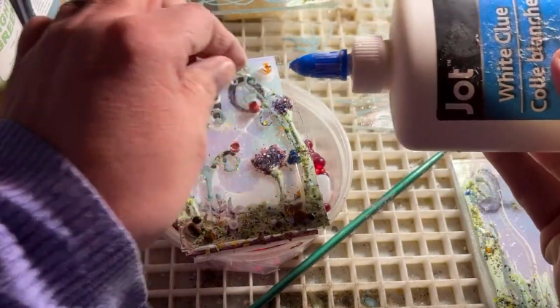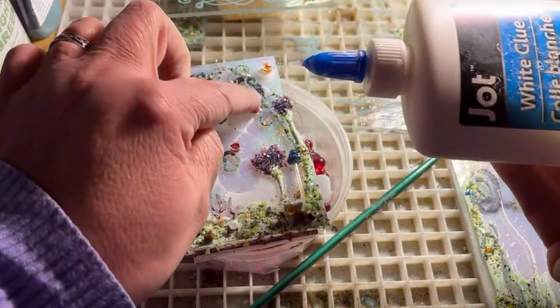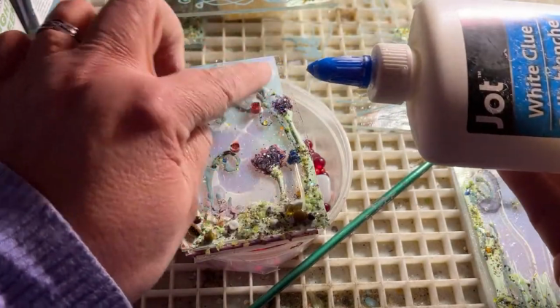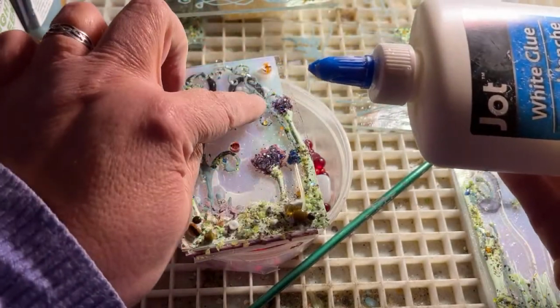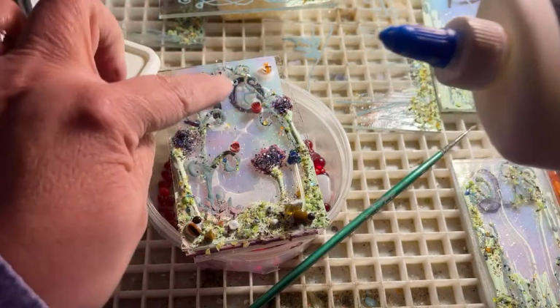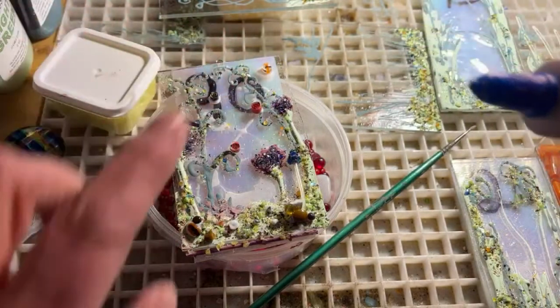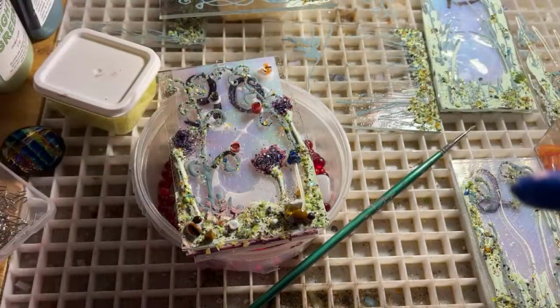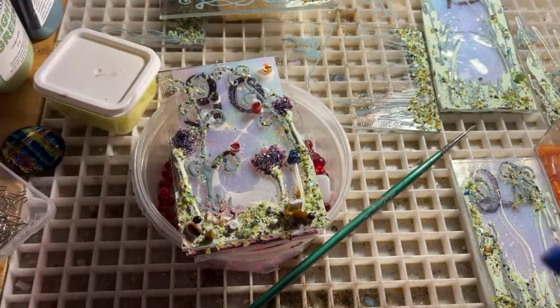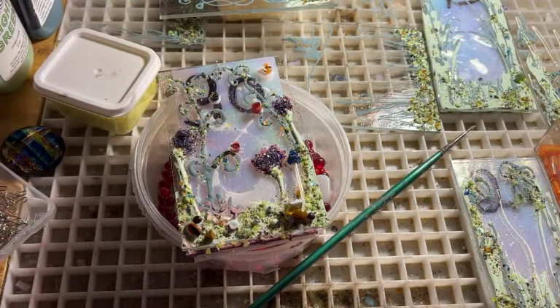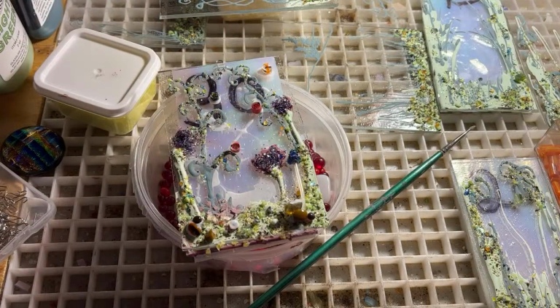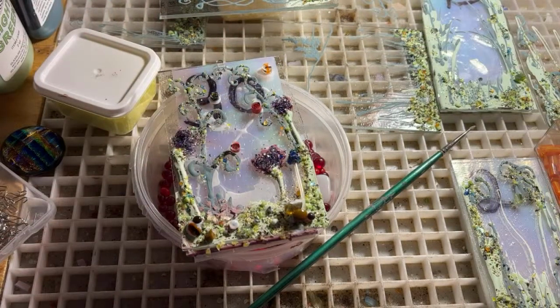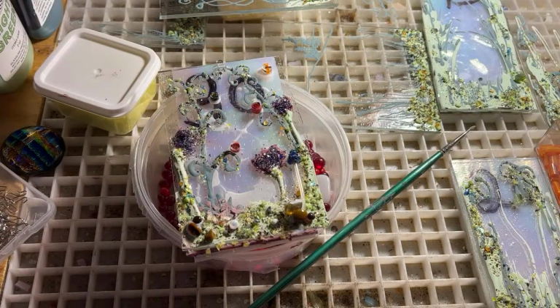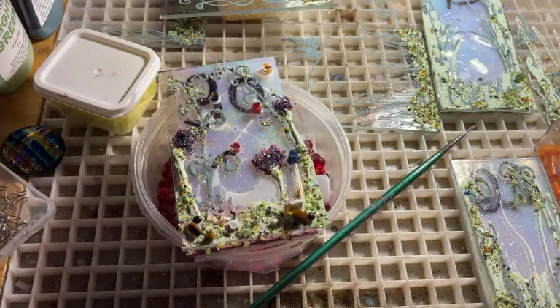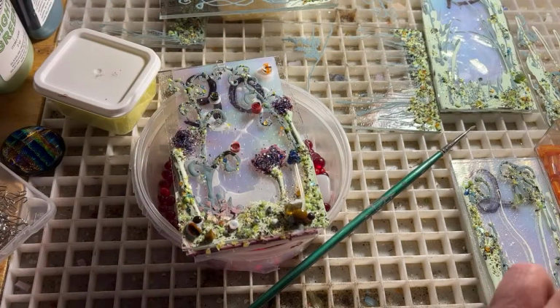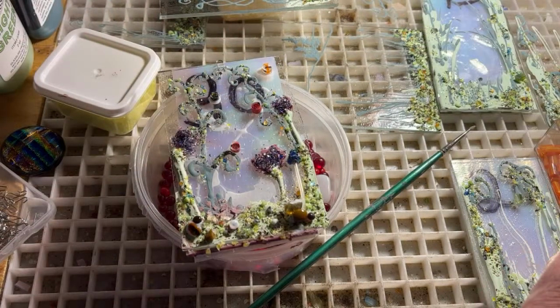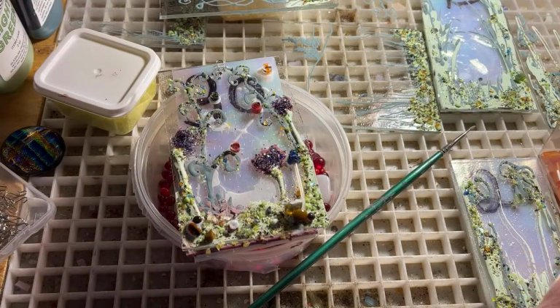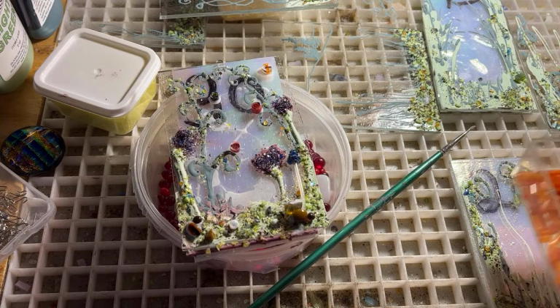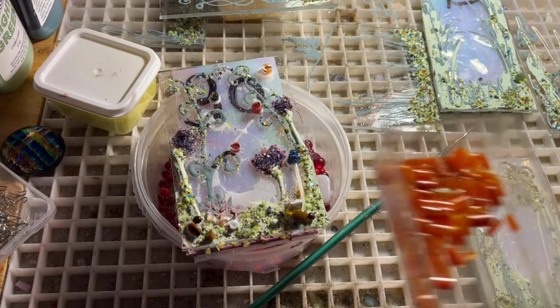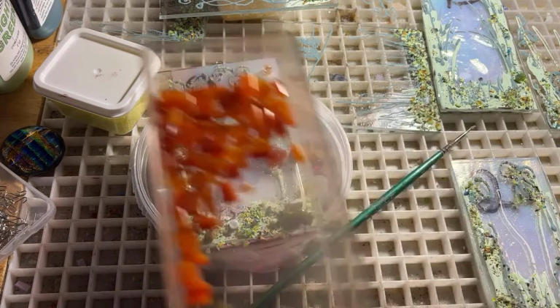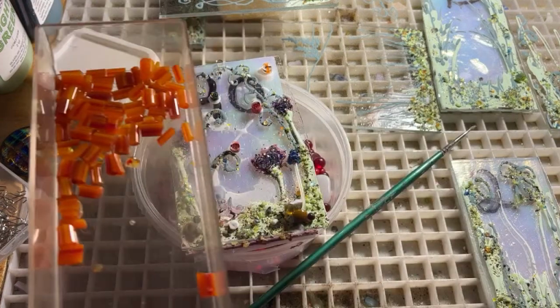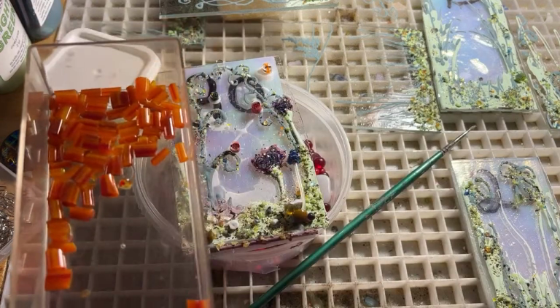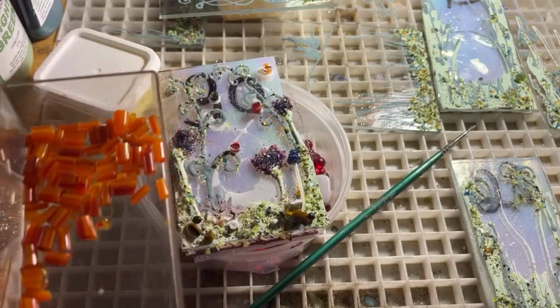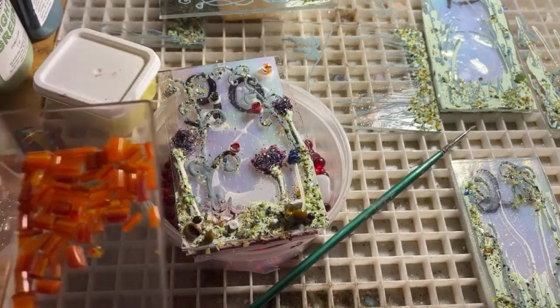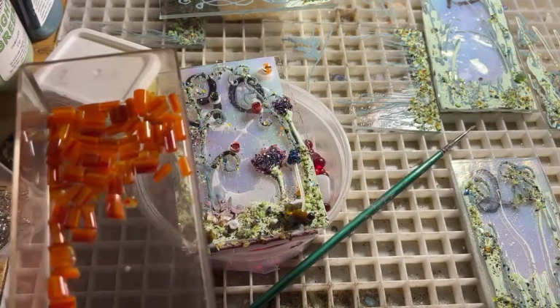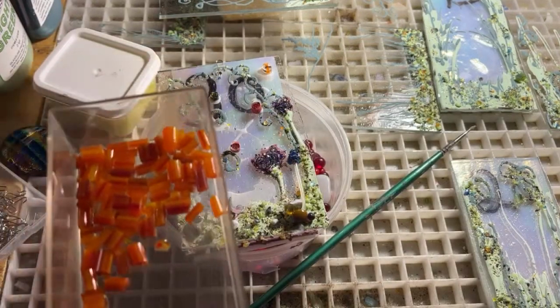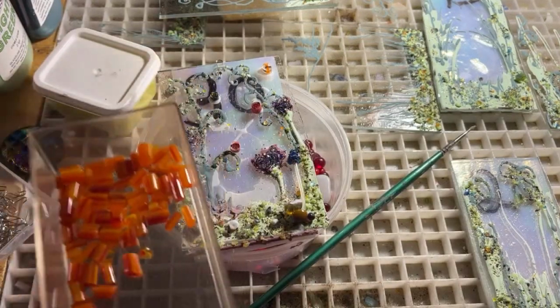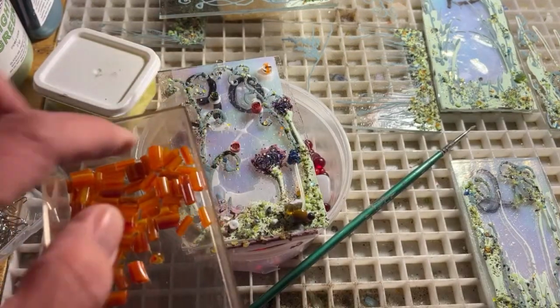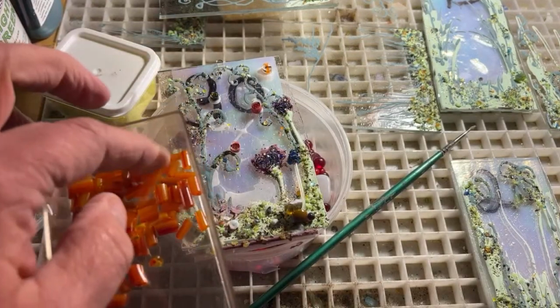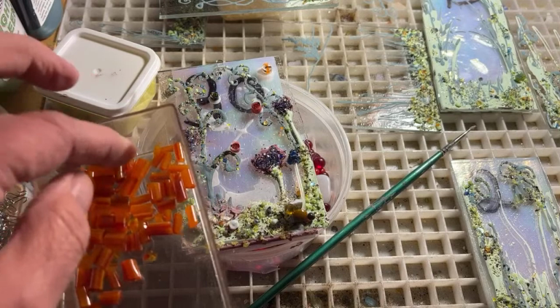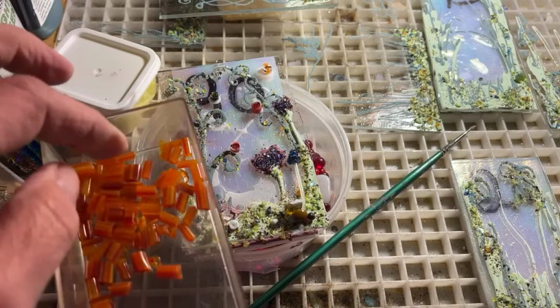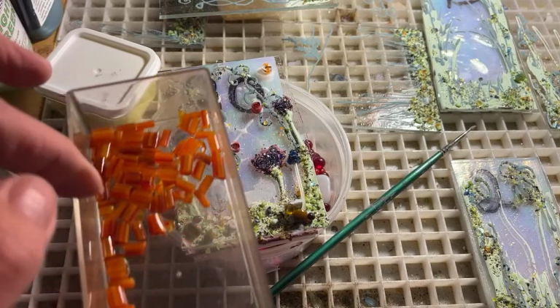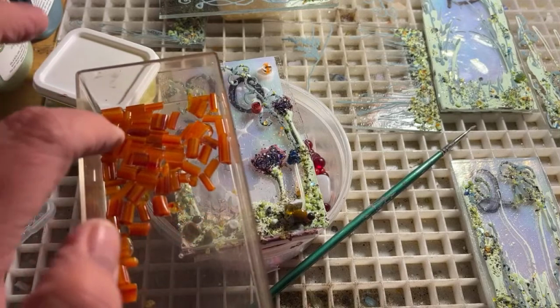Now I want to use this mirini that I made — this orange — I want to make a big orange flower, so I need to find a piece long enough to get about five pieces out of.